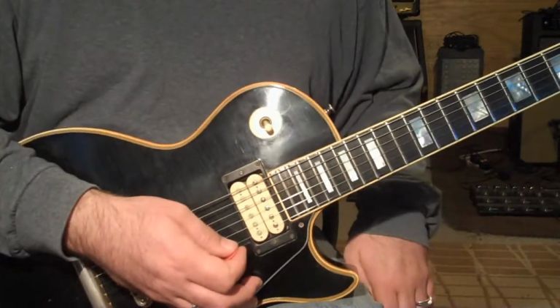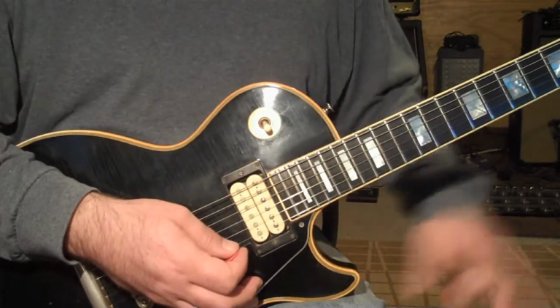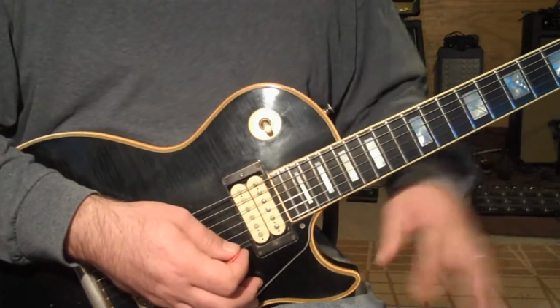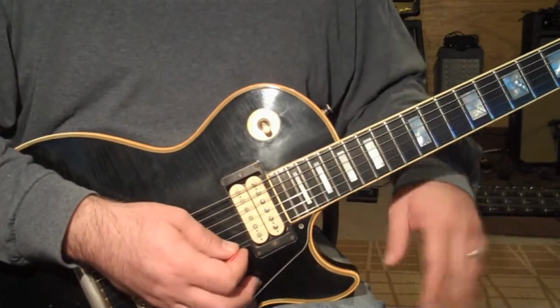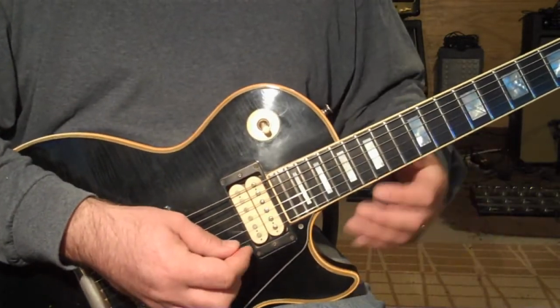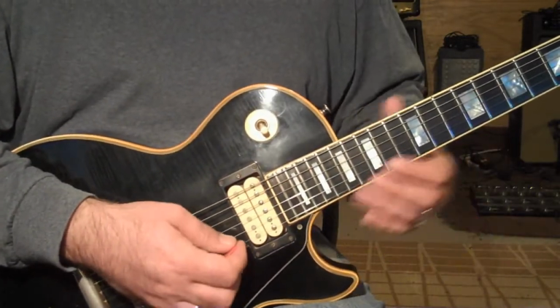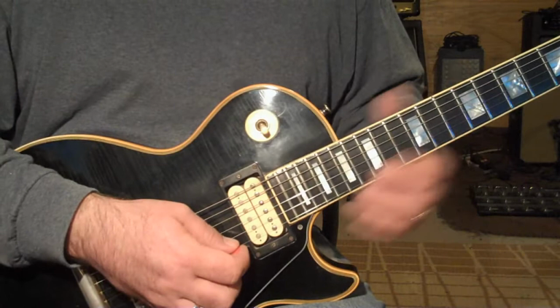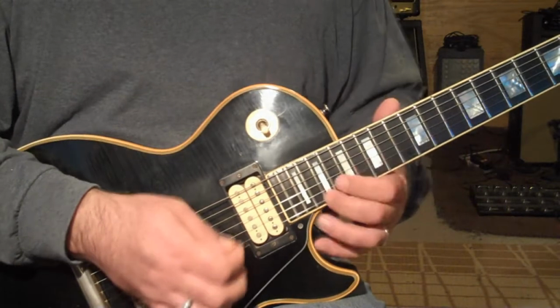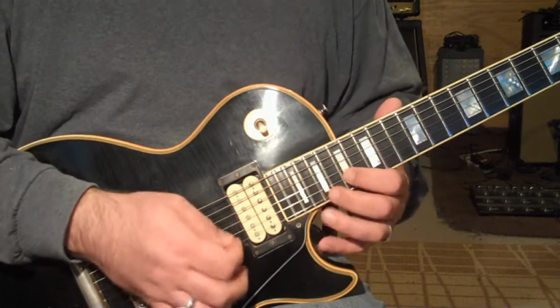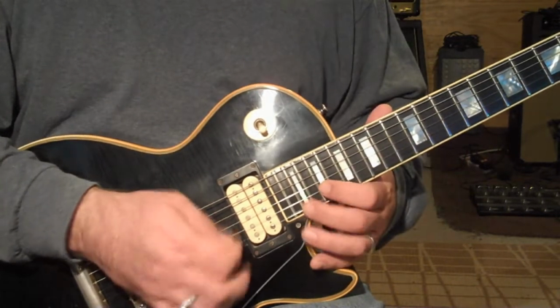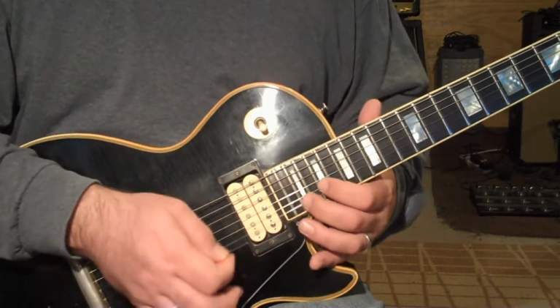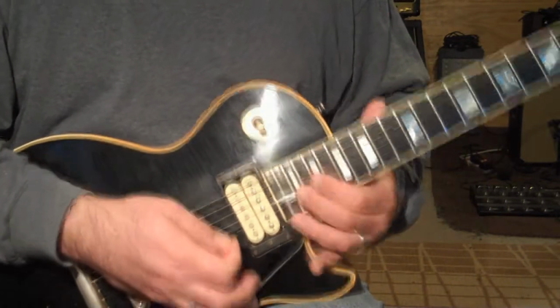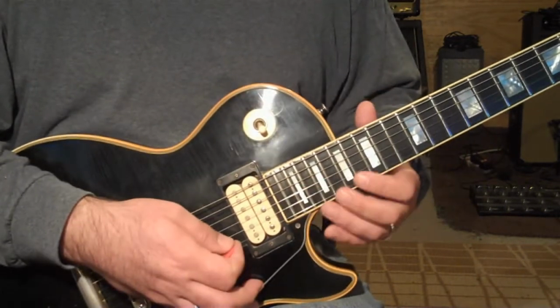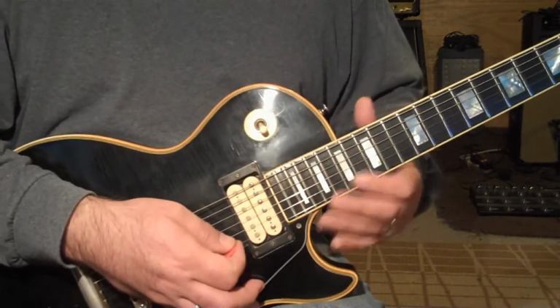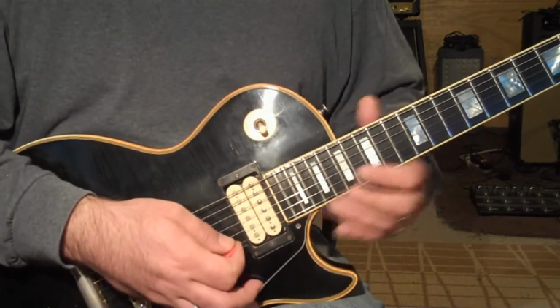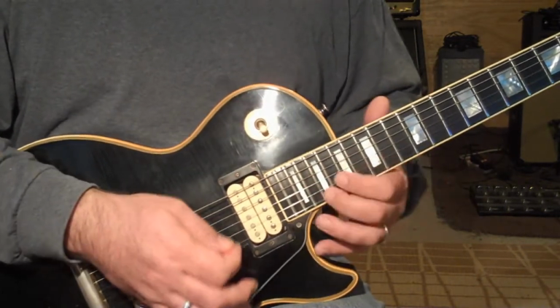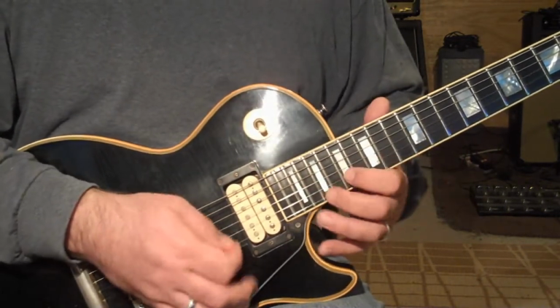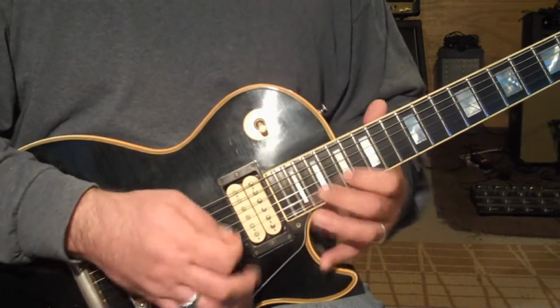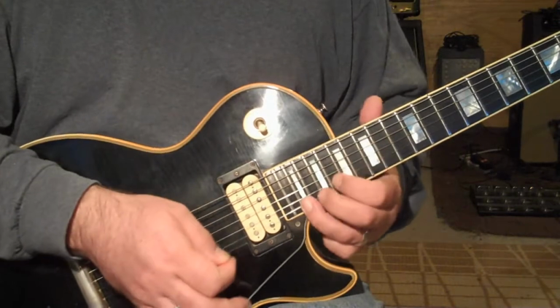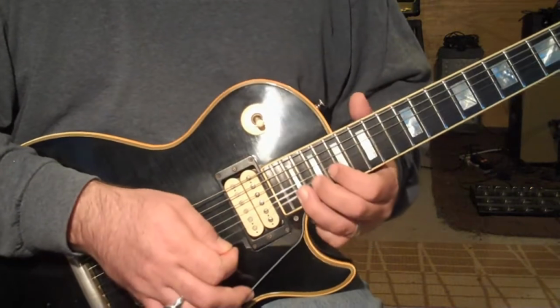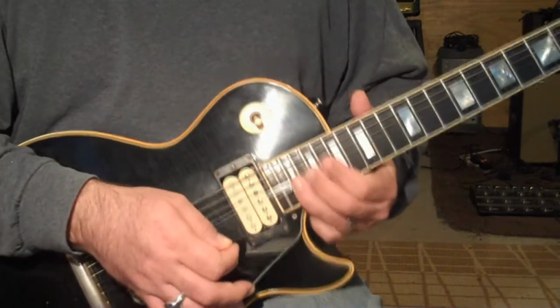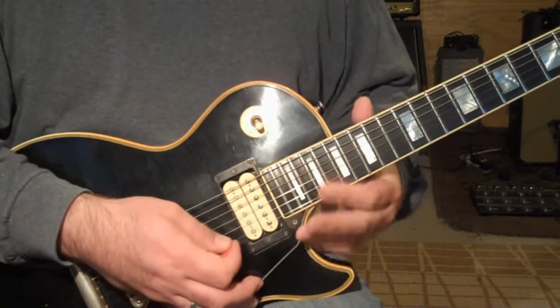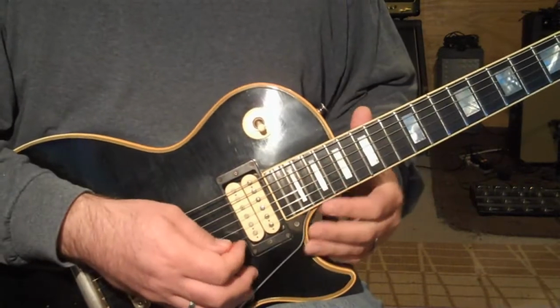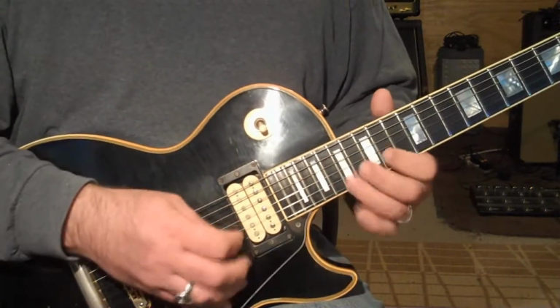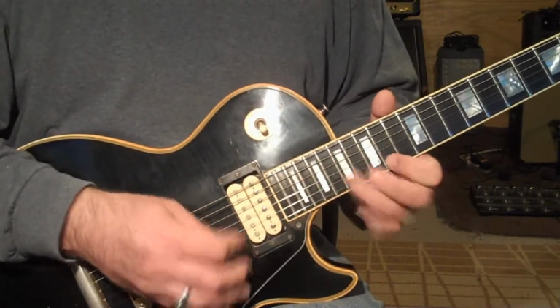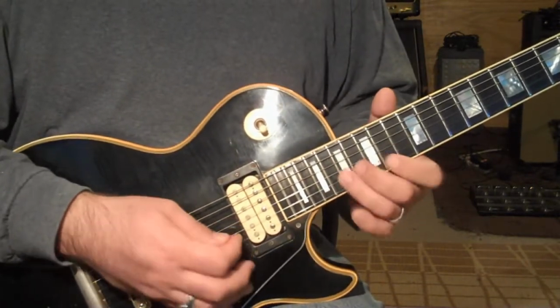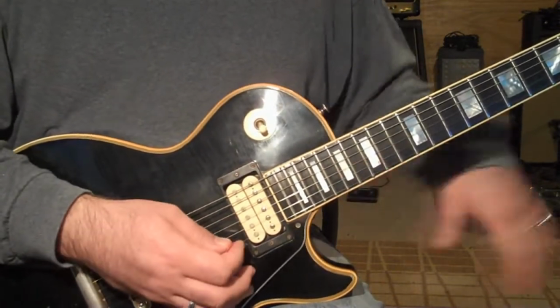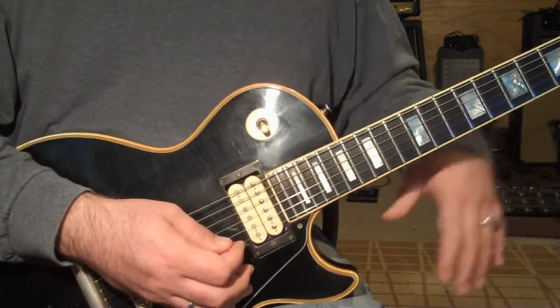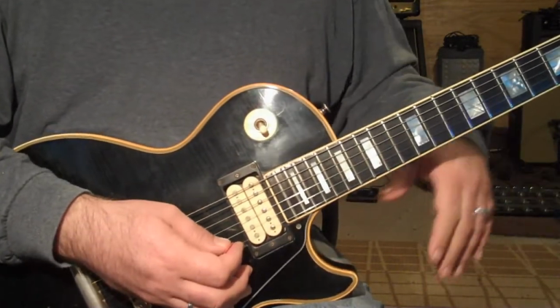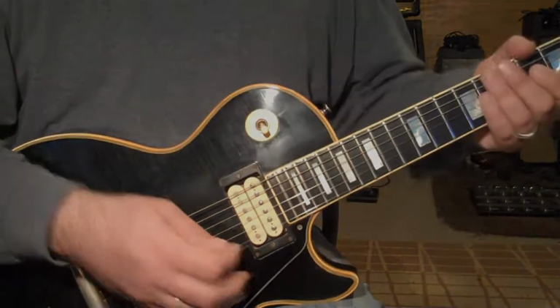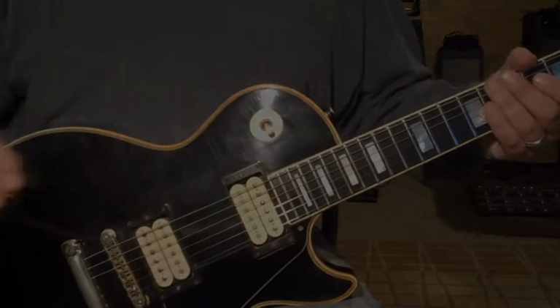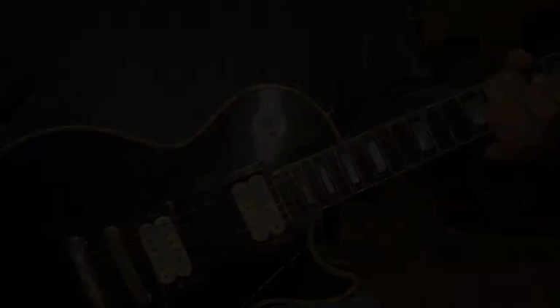I'm not positive at the end here if it's that or he stays on the E. So that's it — you just have to work it out.